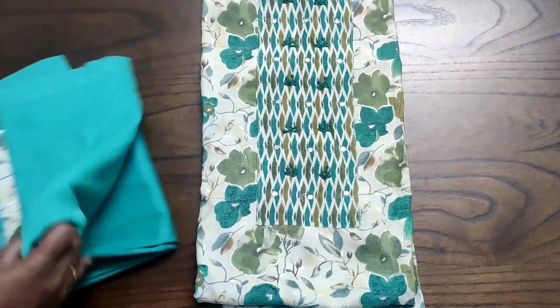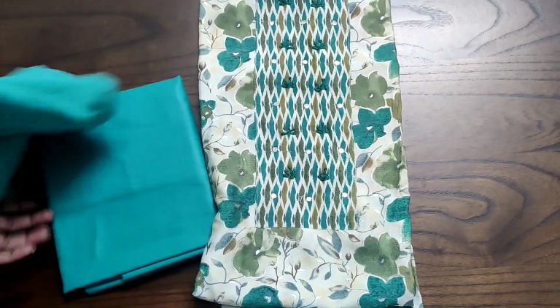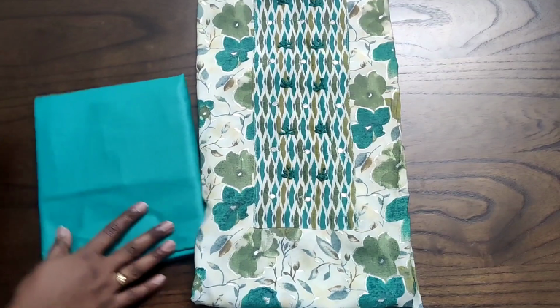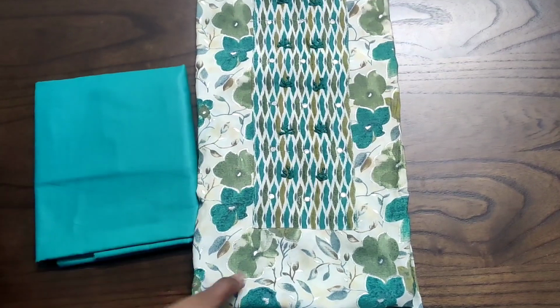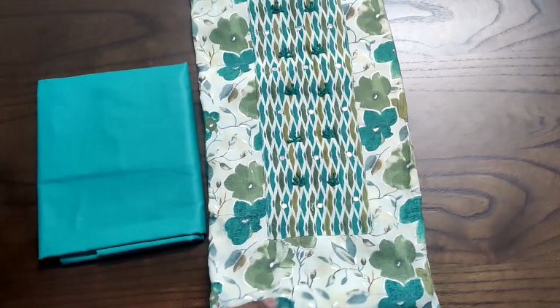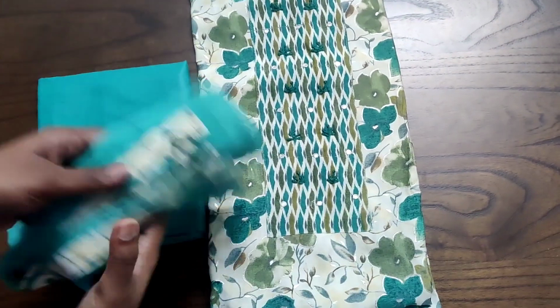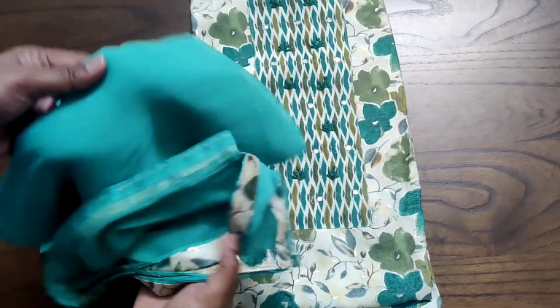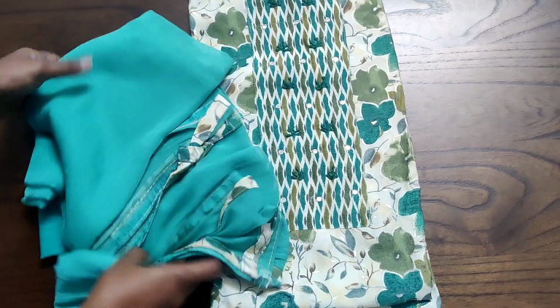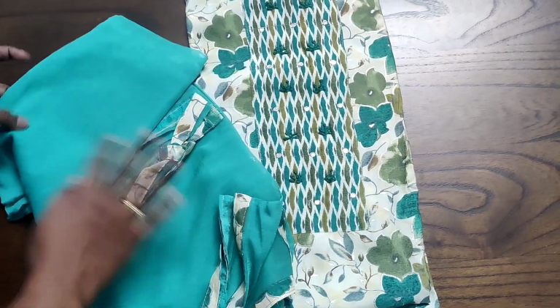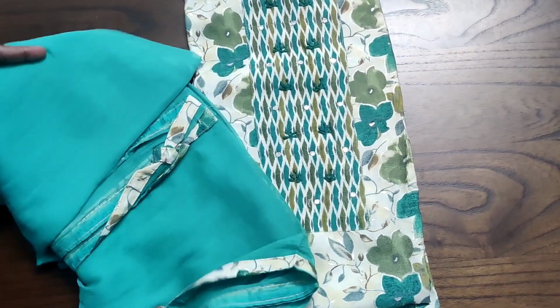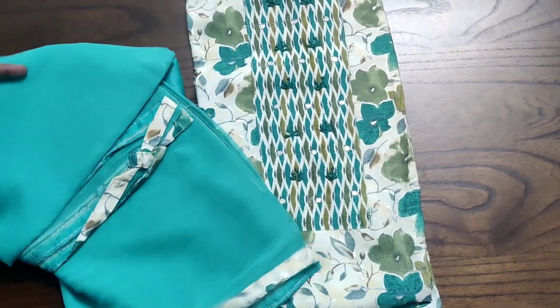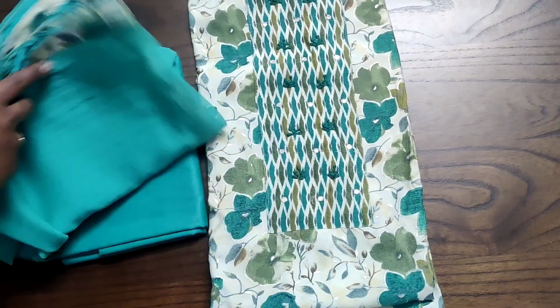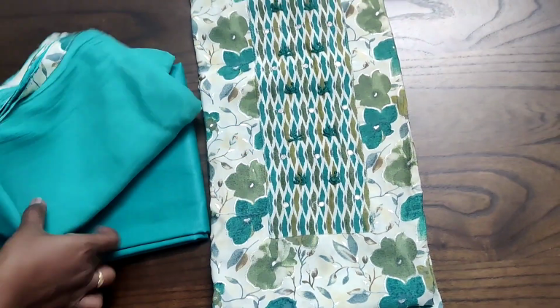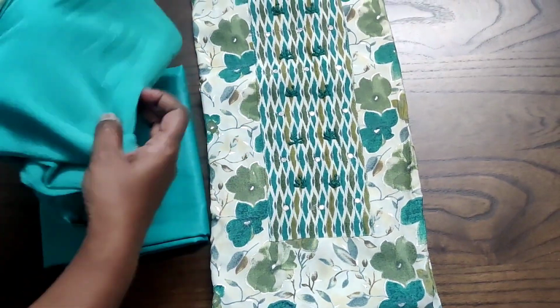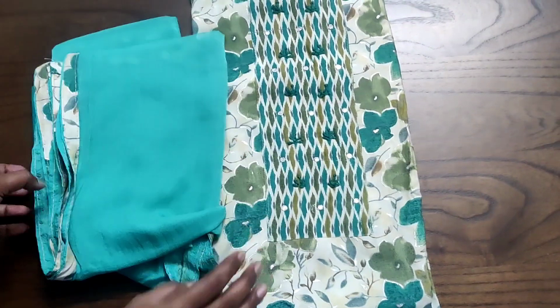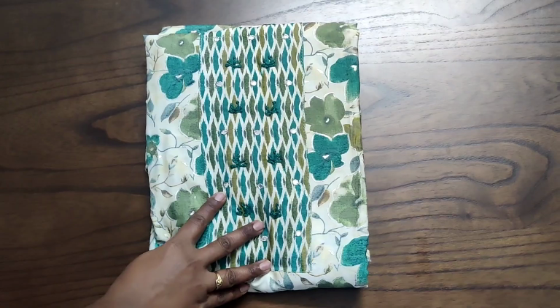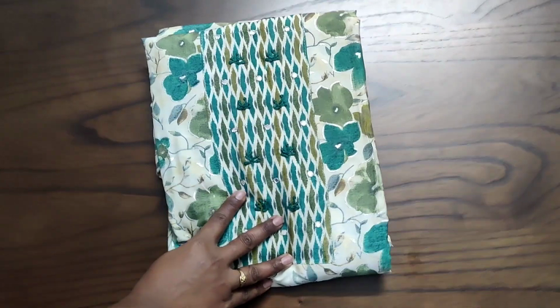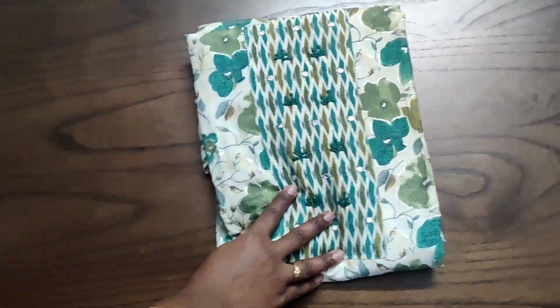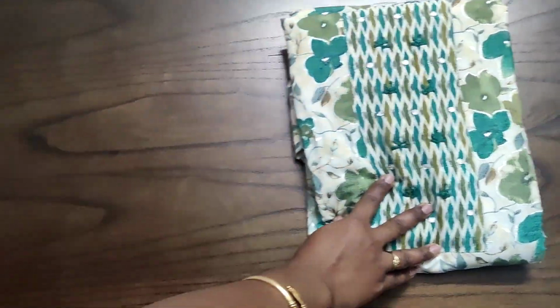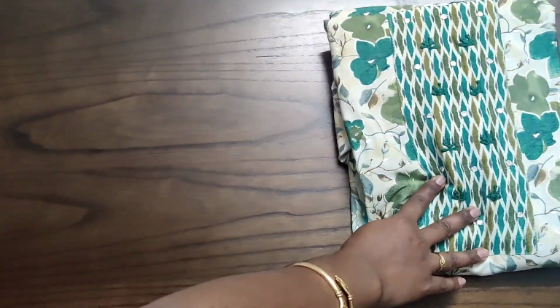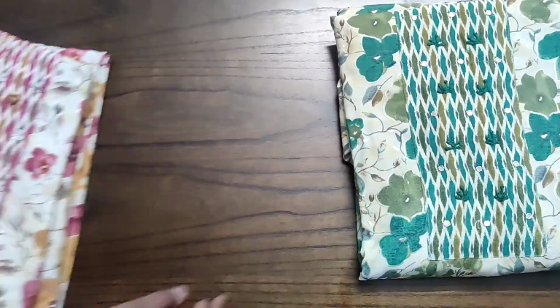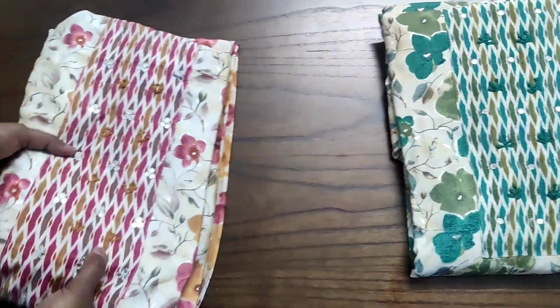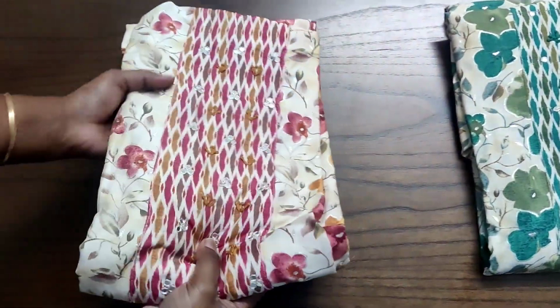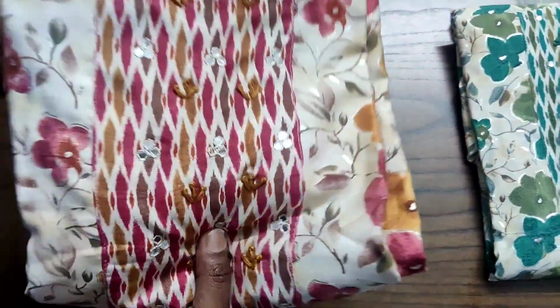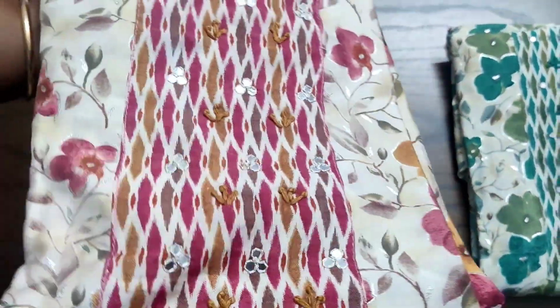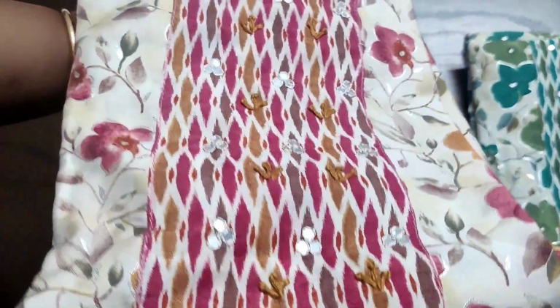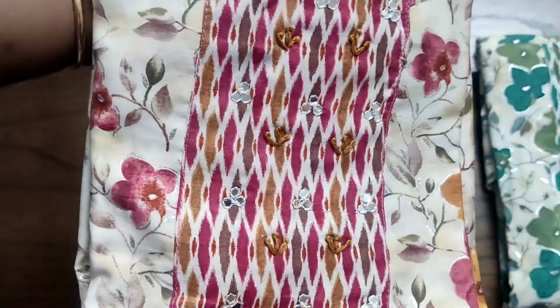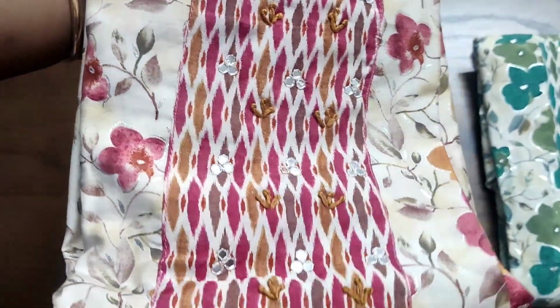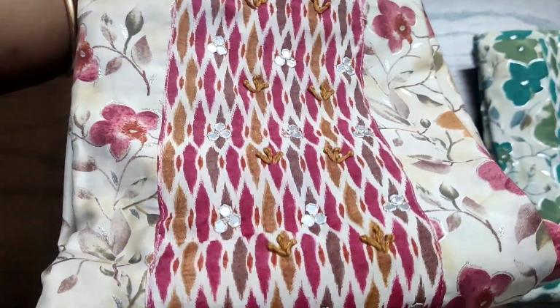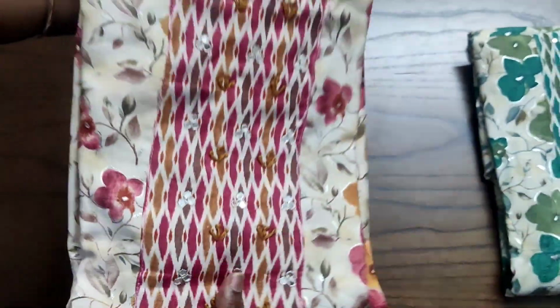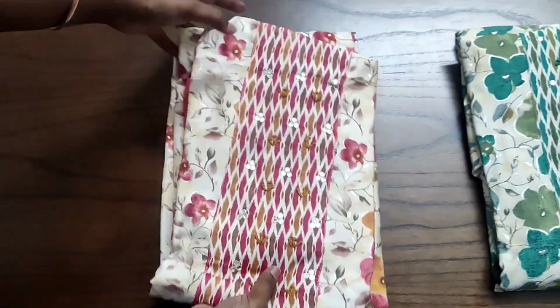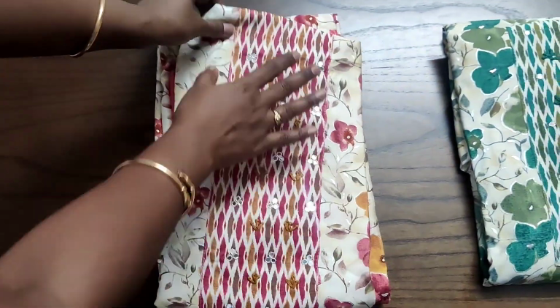It is paired with a cotton bottom and a pure chiffon dupatta with four side tapings. We have two colors in this. This is the second color — both colors are really very soothing and will look very nice once you stitch them.